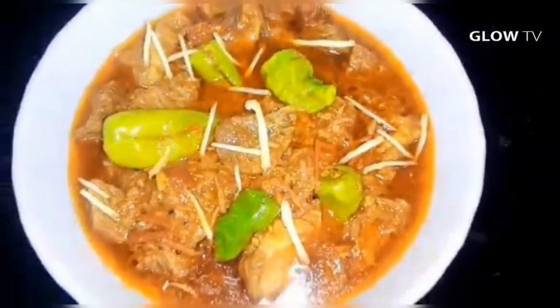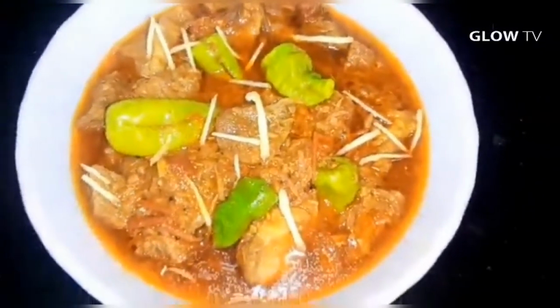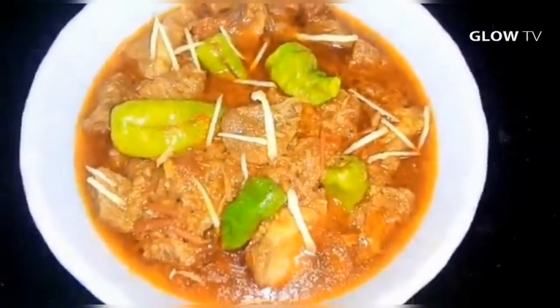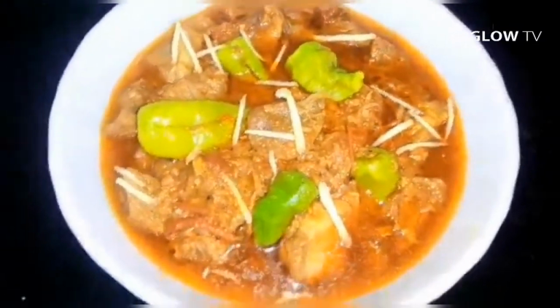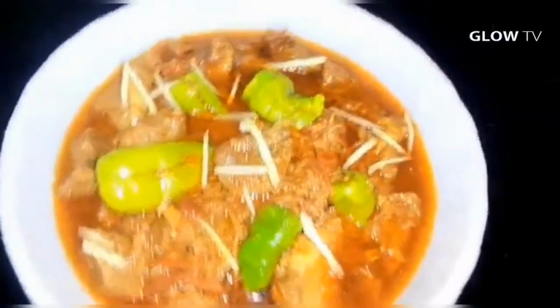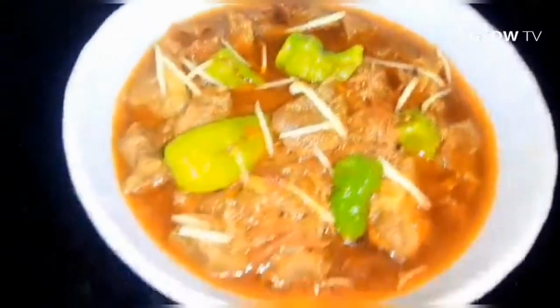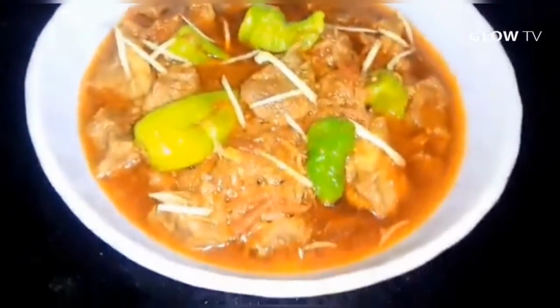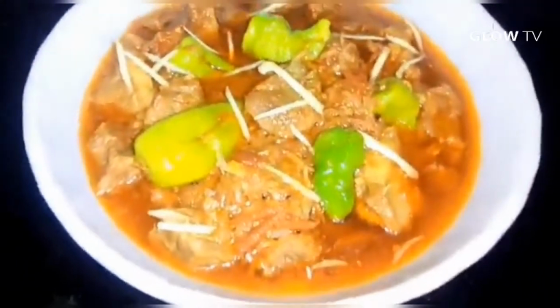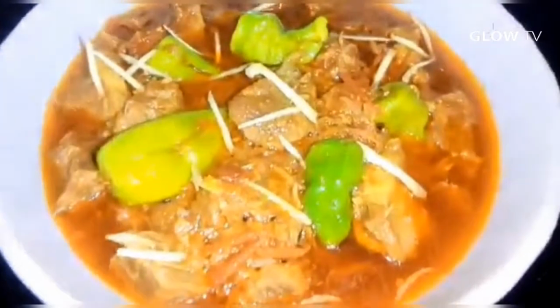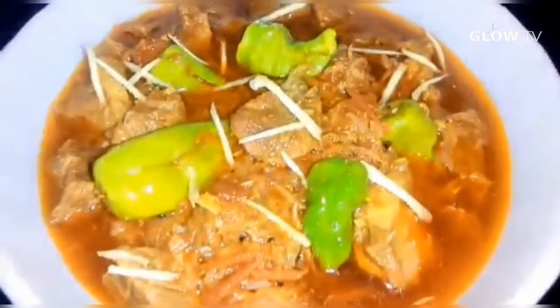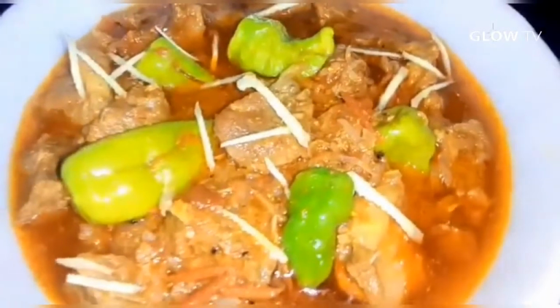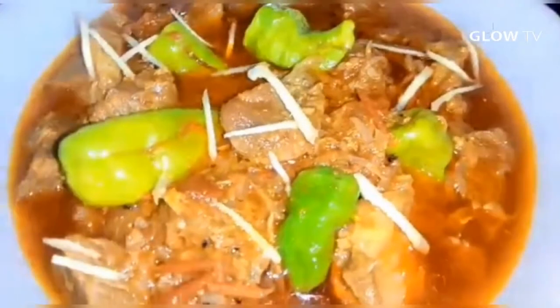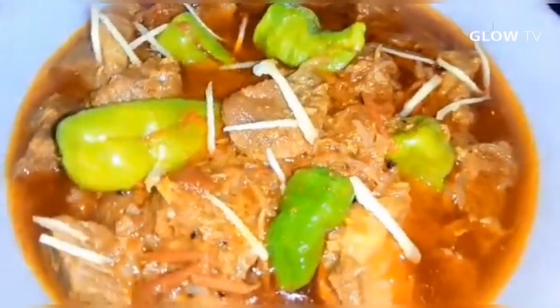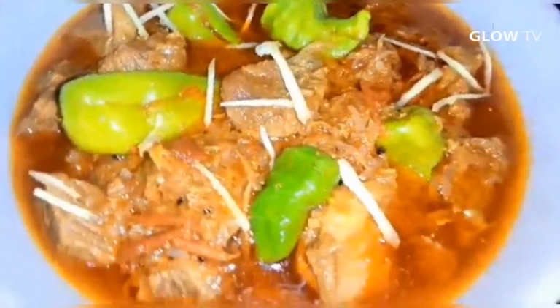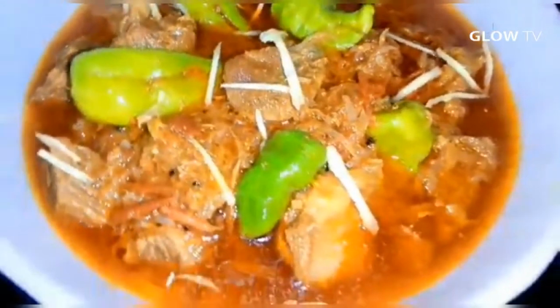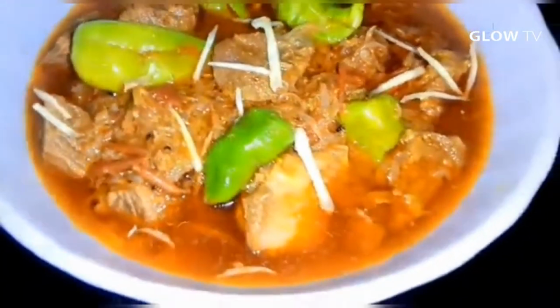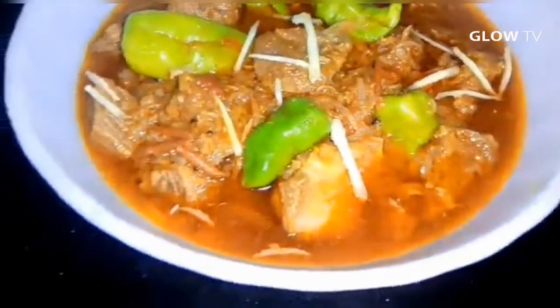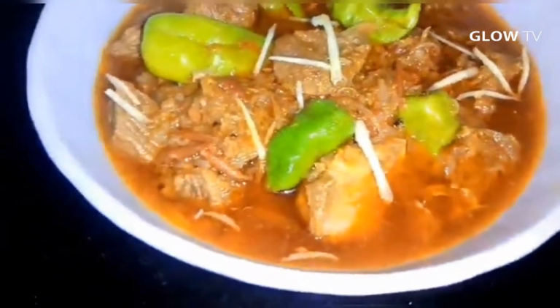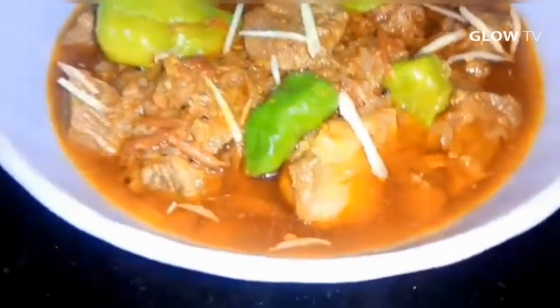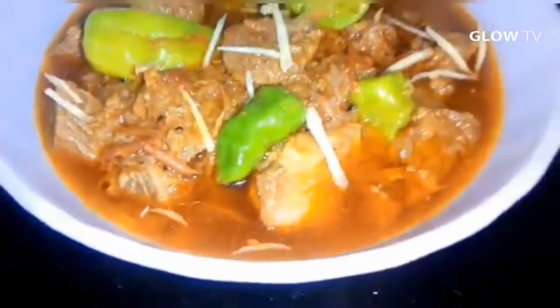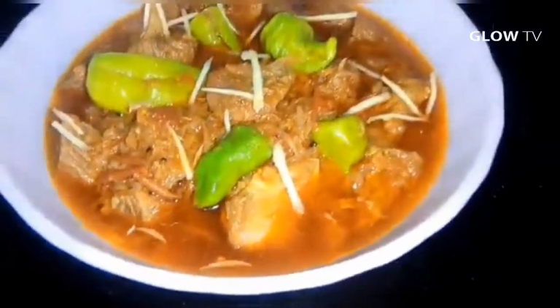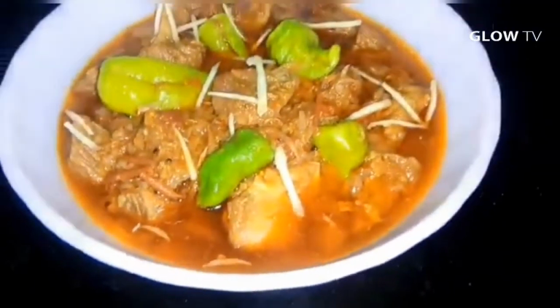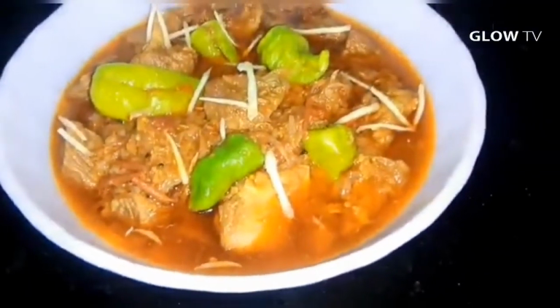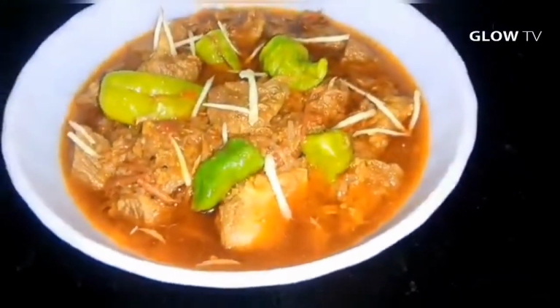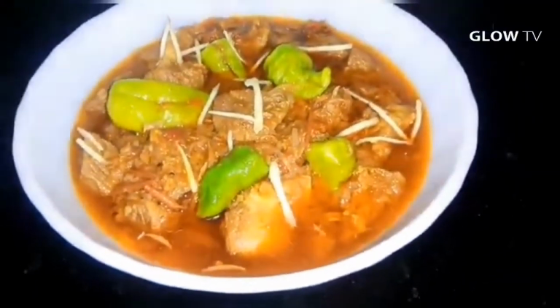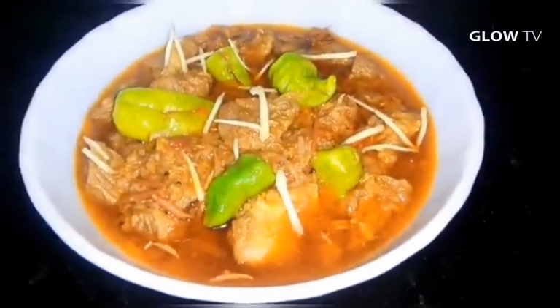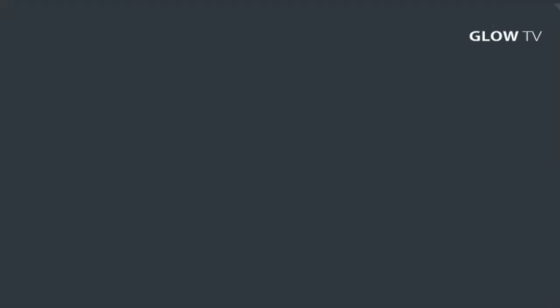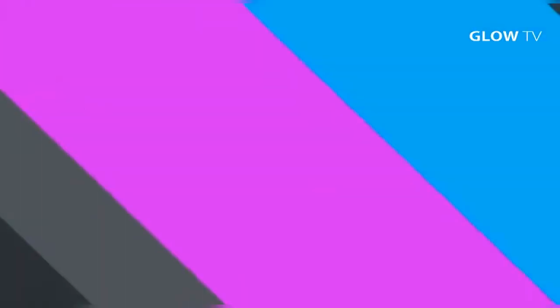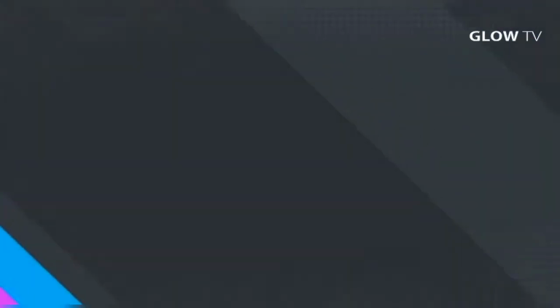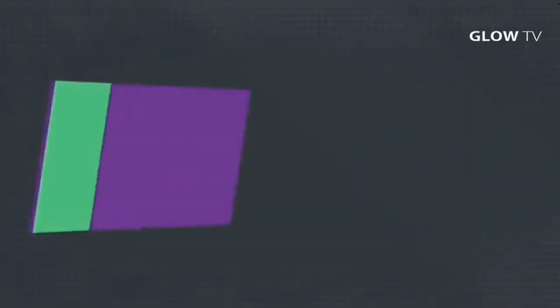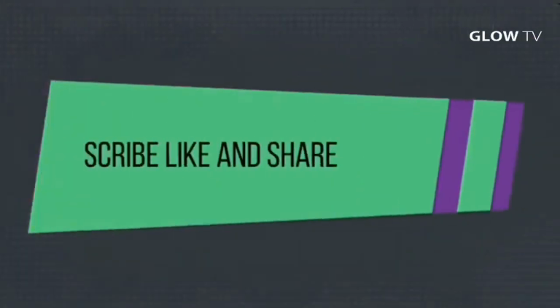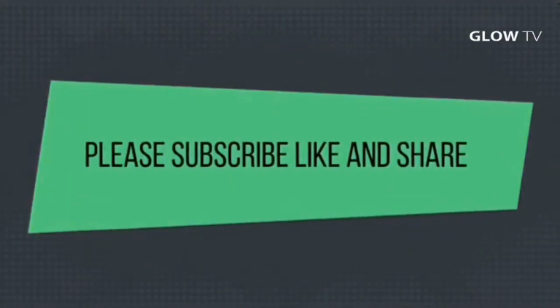Please like and subscribe to the channel. Please share it with your friends and family. Thank you so much for your support. Thank you. Allah Hafiz.